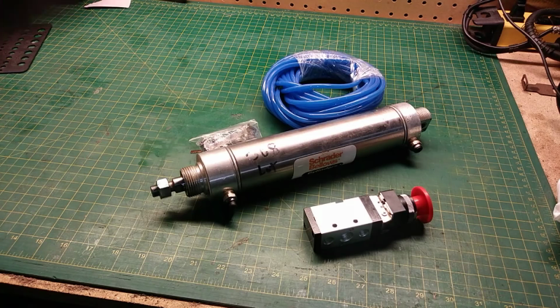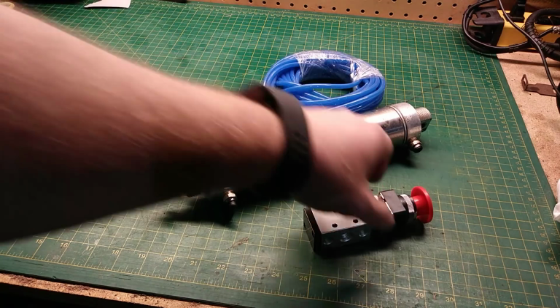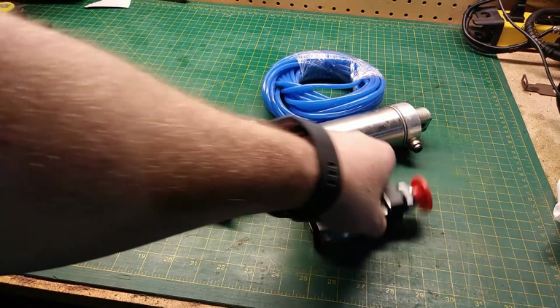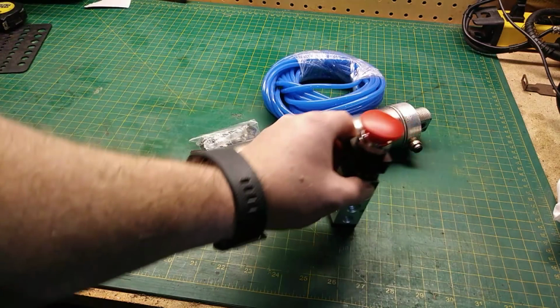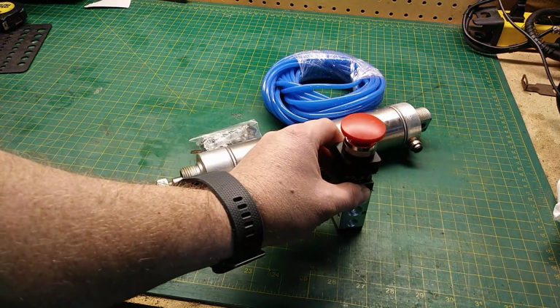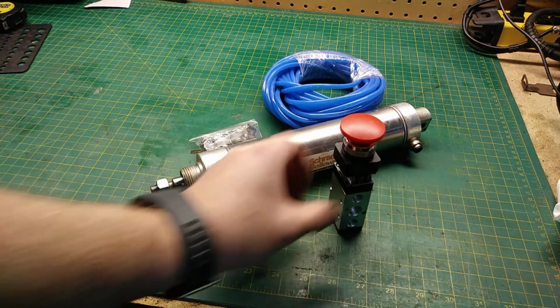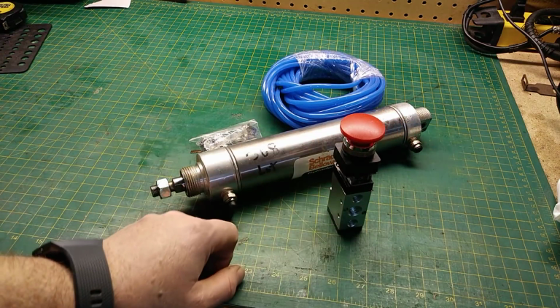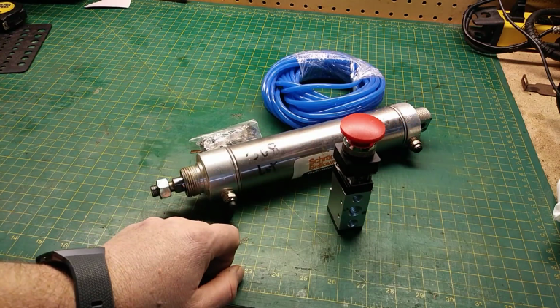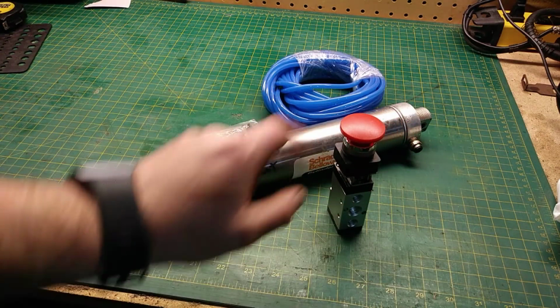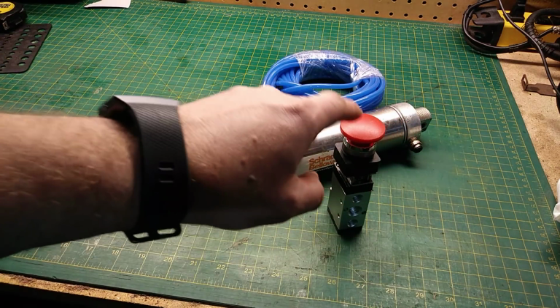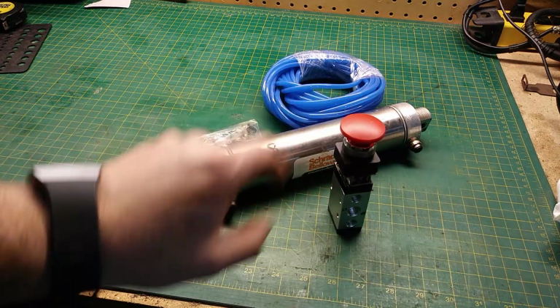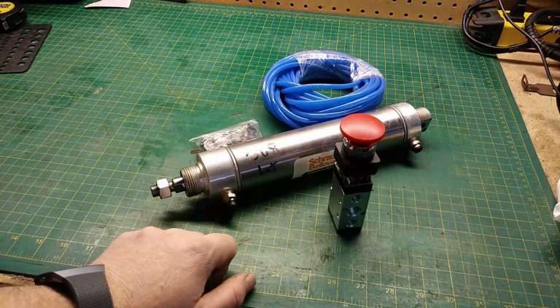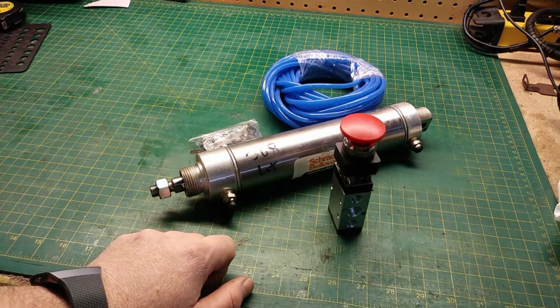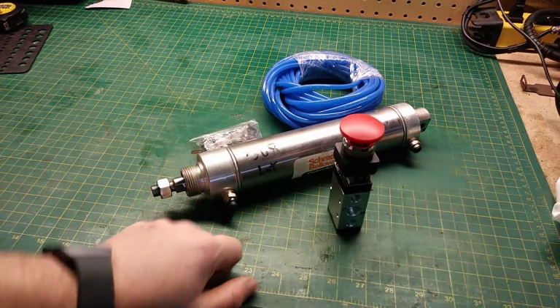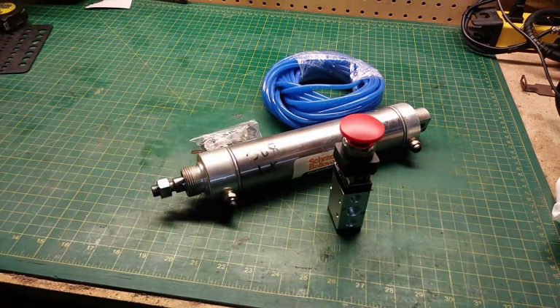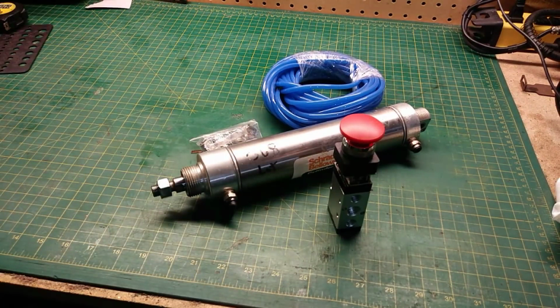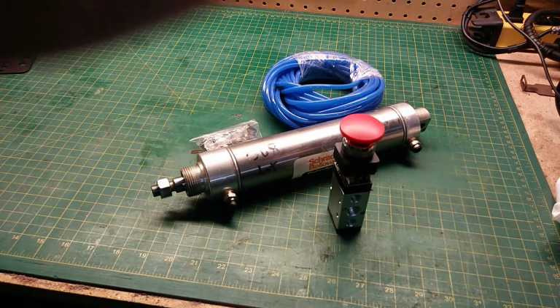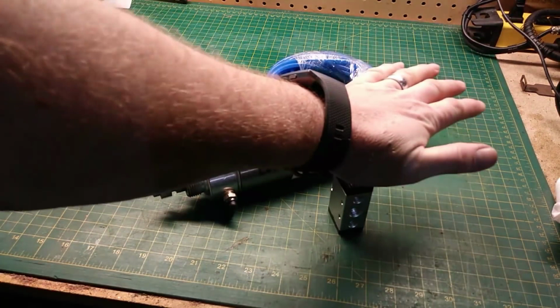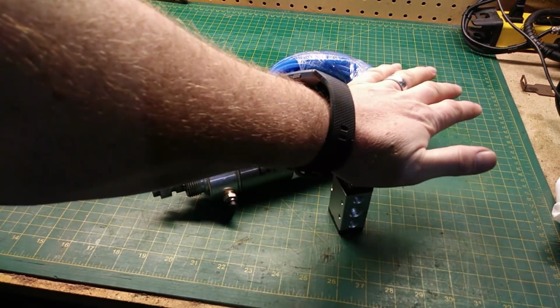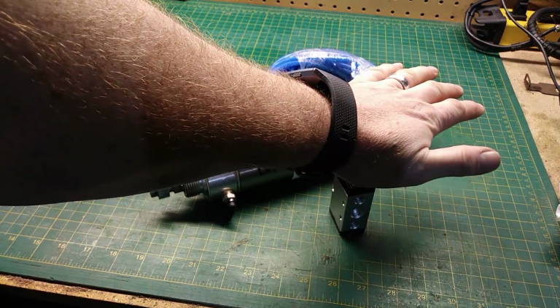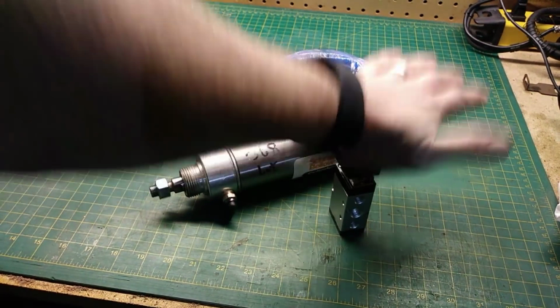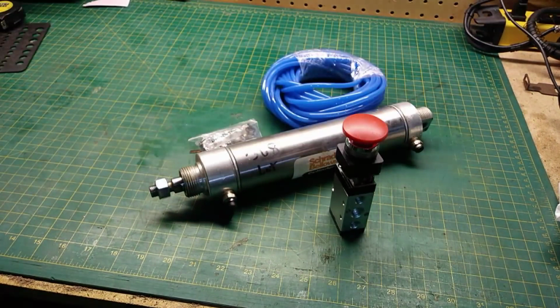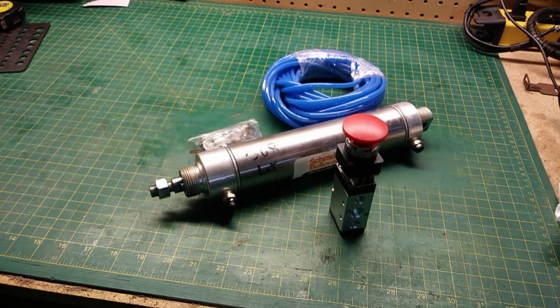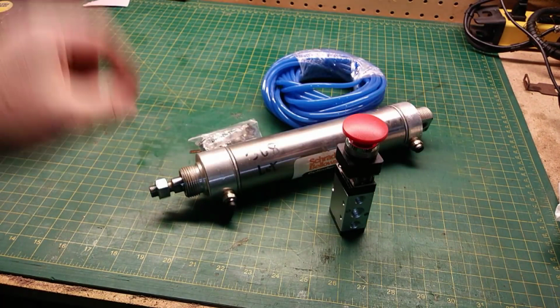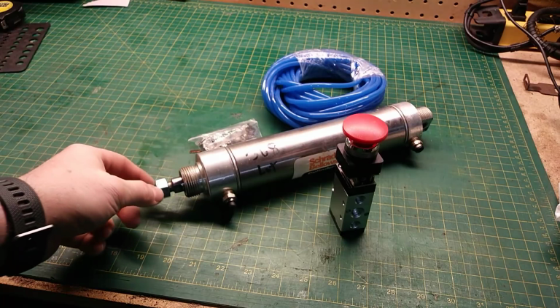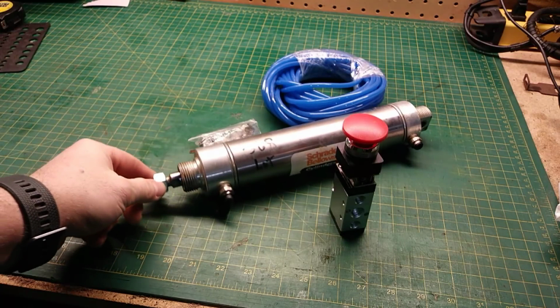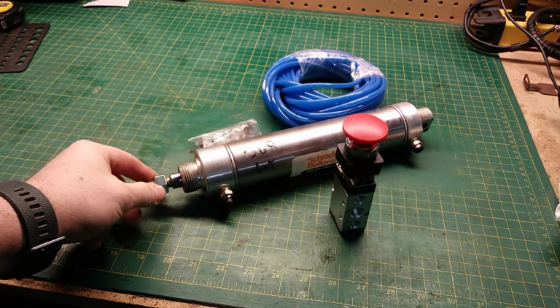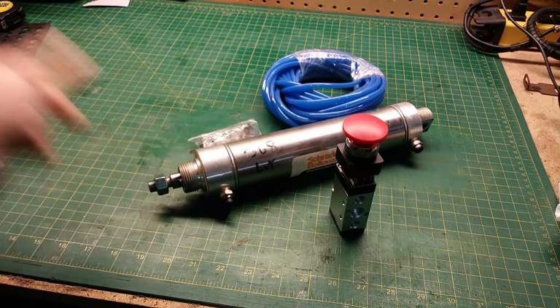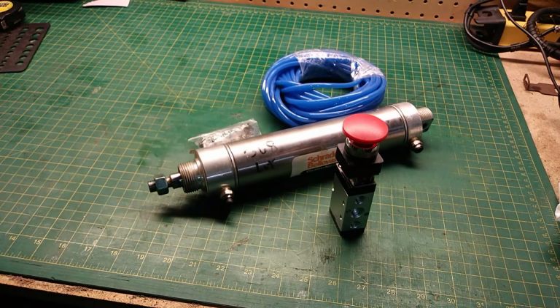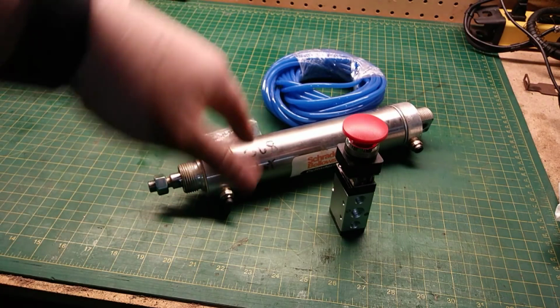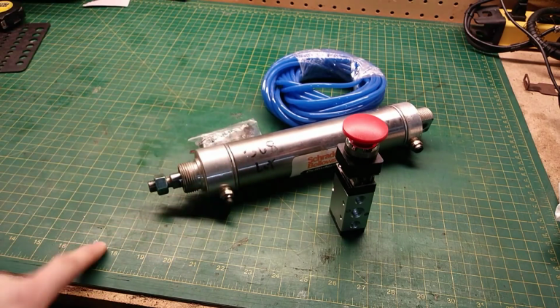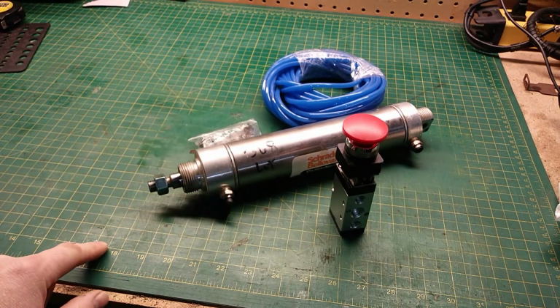We're going to build a can crusher today. We're going to use this pneumatic switch, set it up so all you have to do is press it and the can will crush, then let go and the pneumatic cylinder will reset itself for the next can.